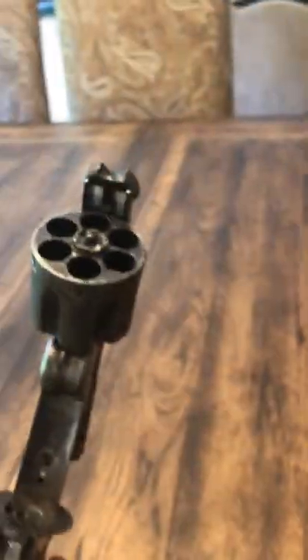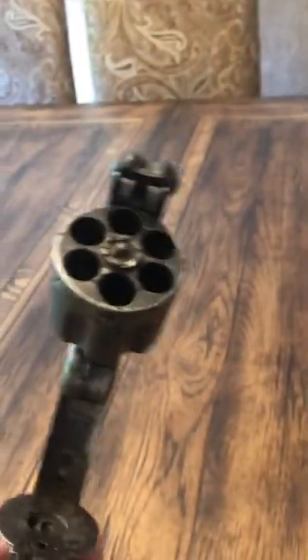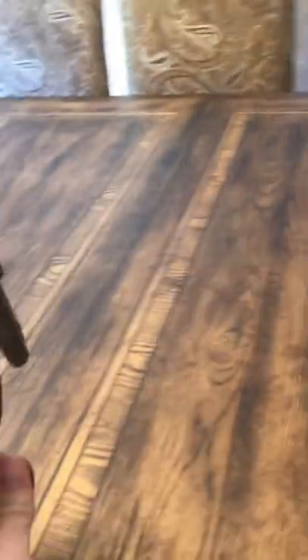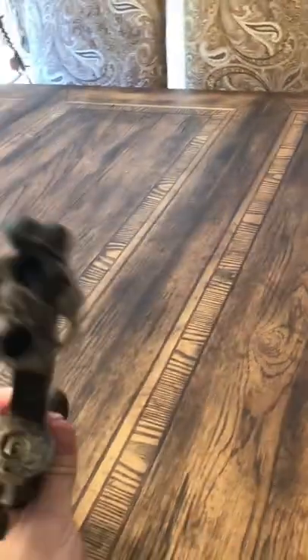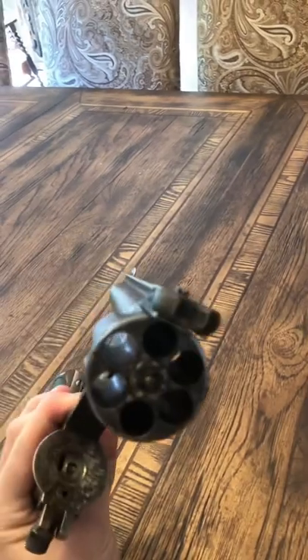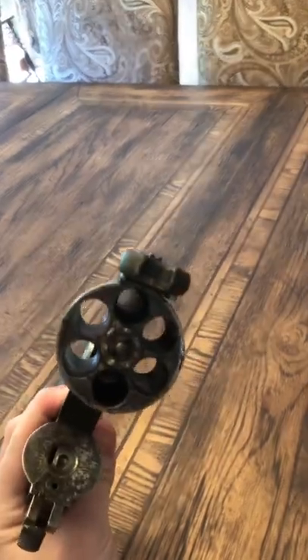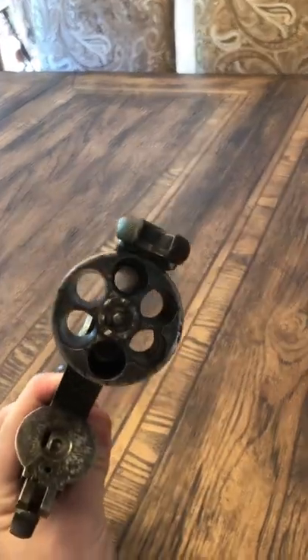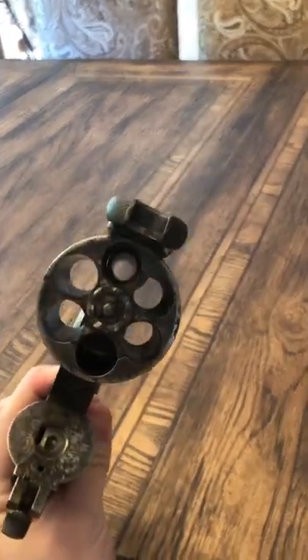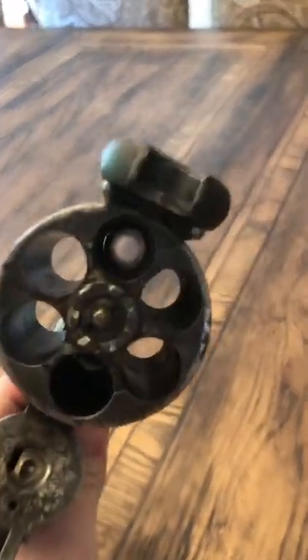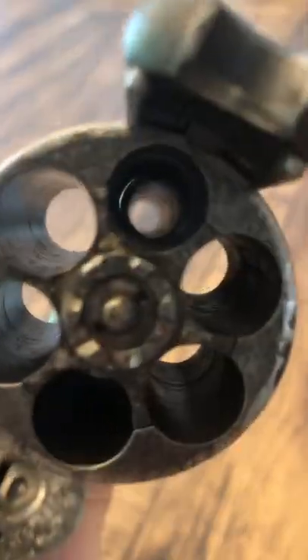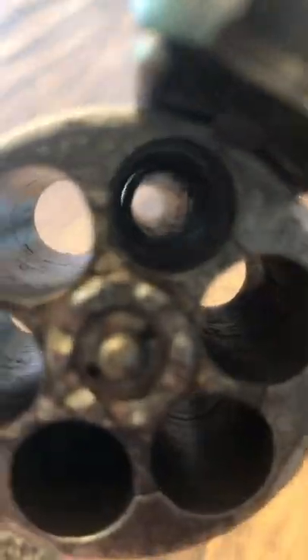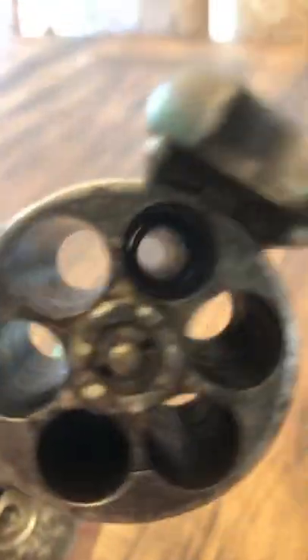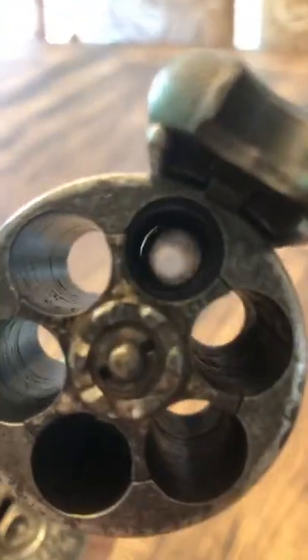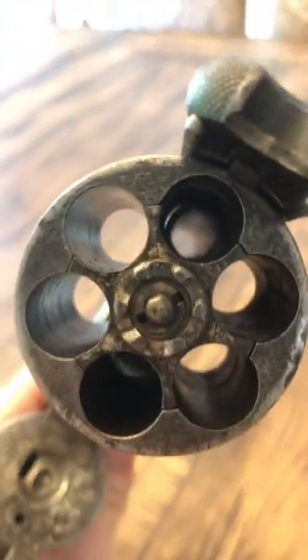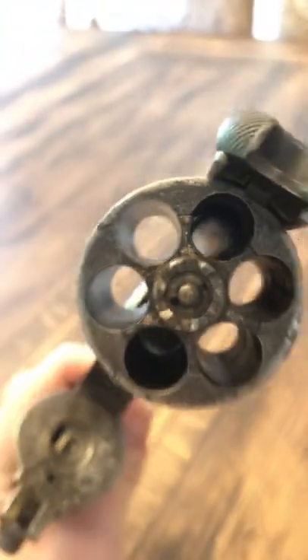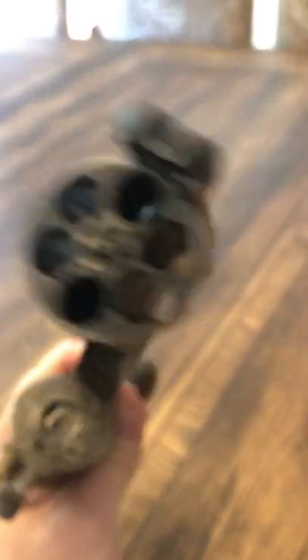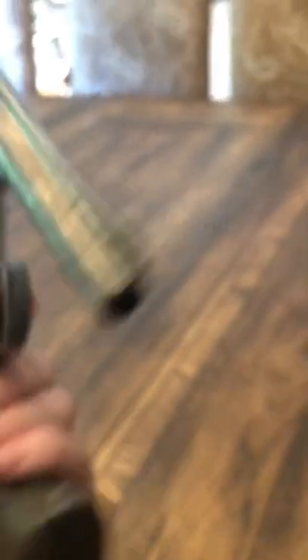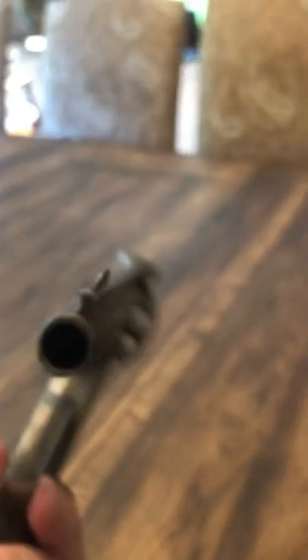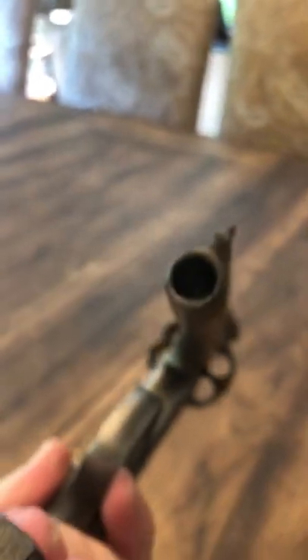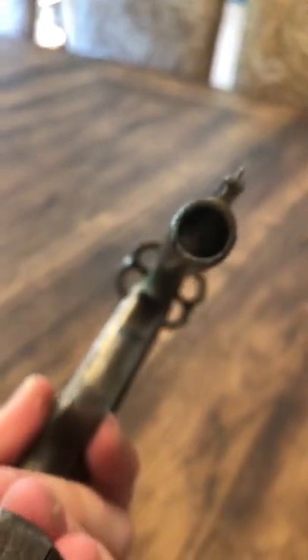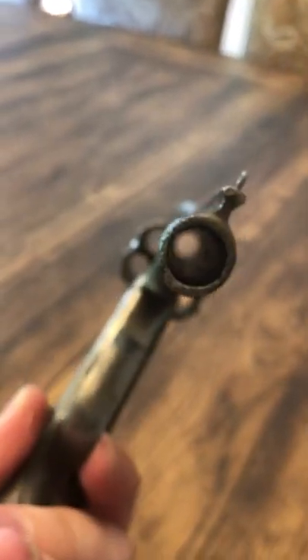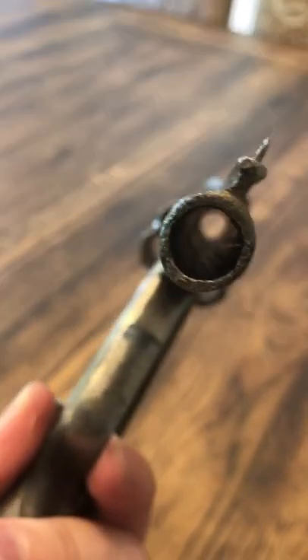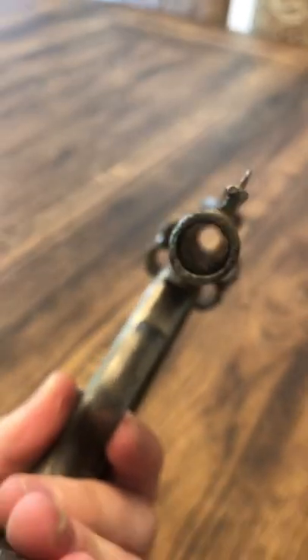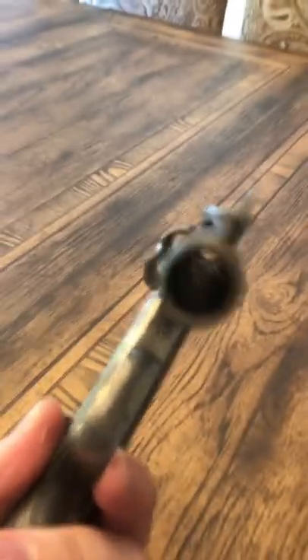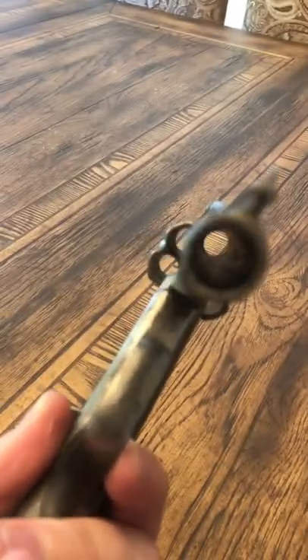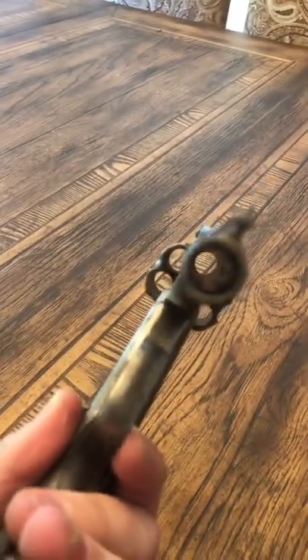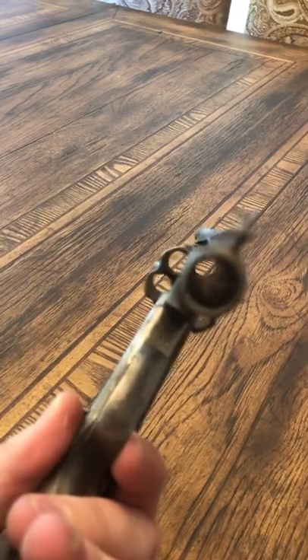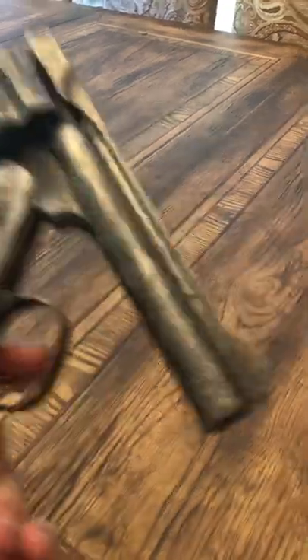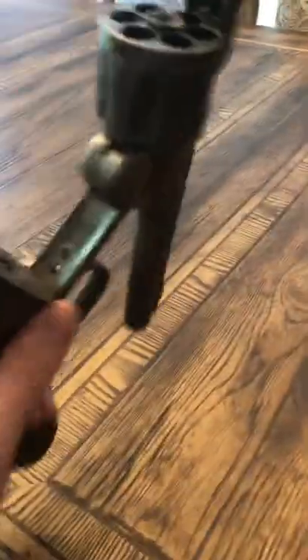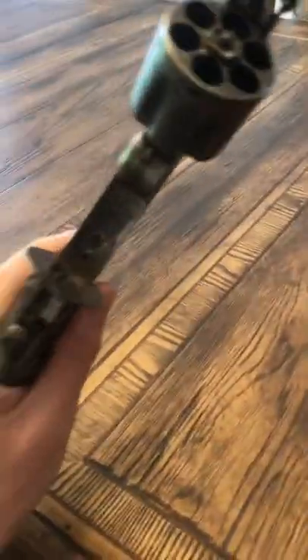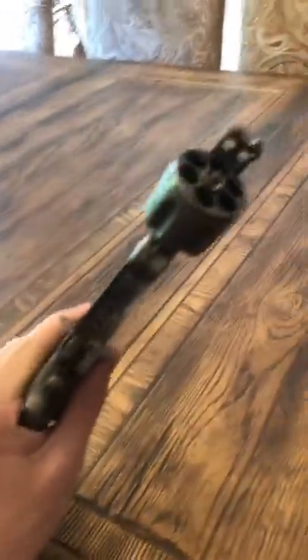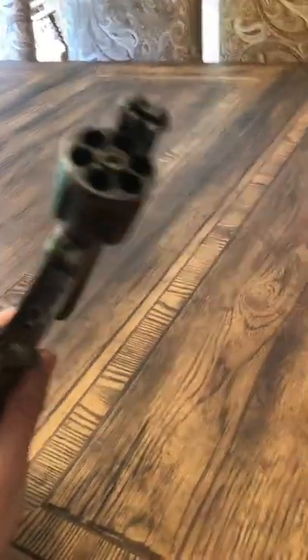It's functional. The ejector works. The rifling is distinct on it. There is some scatter pitting, but all considering the age, I would consider this to be very excellent.